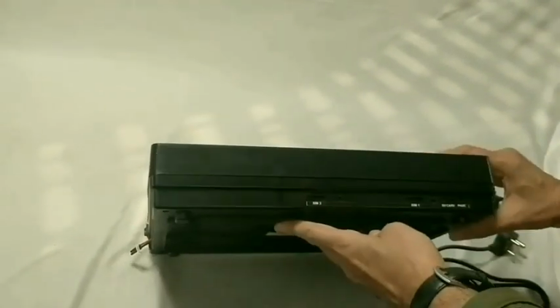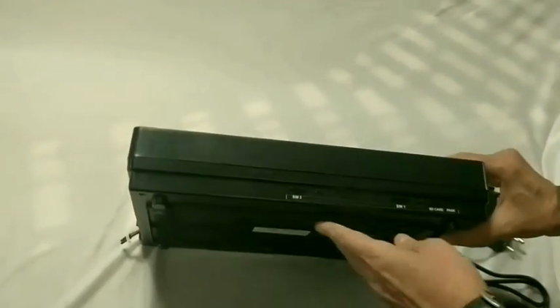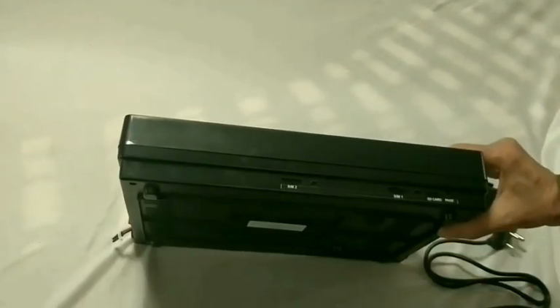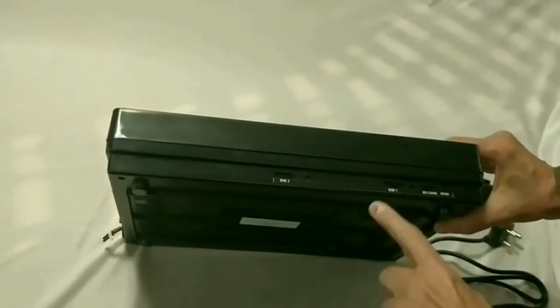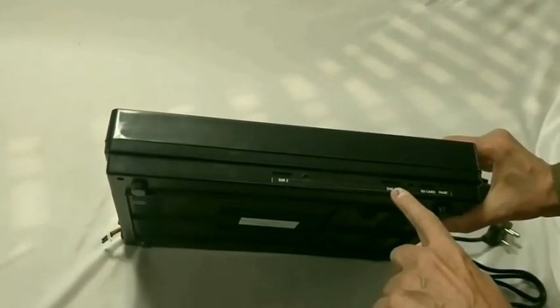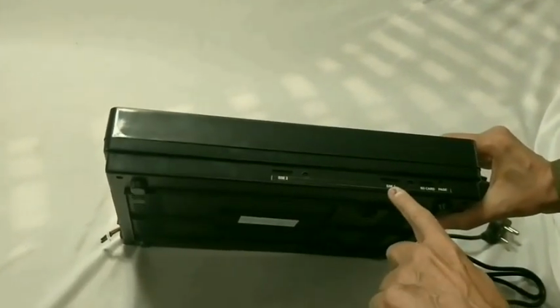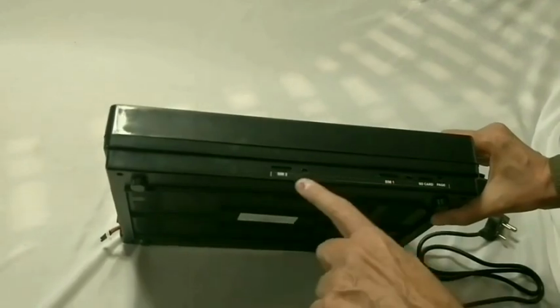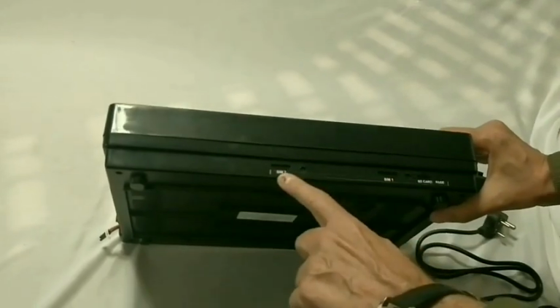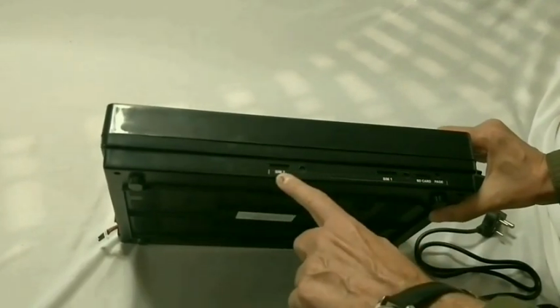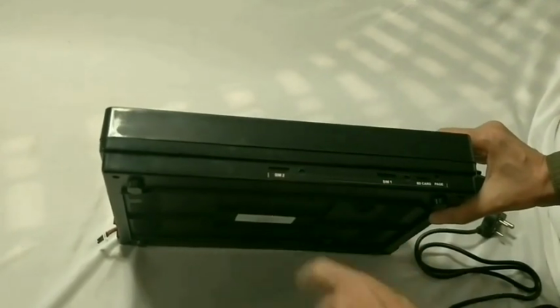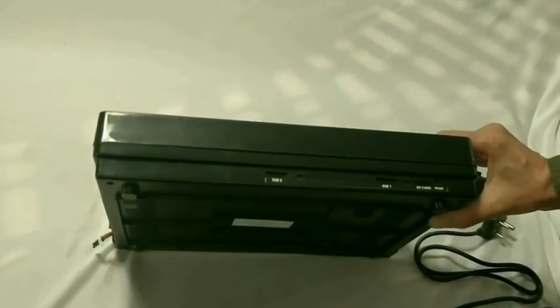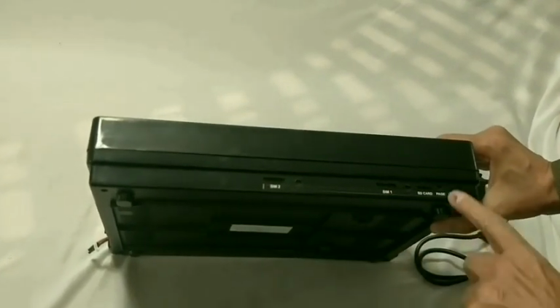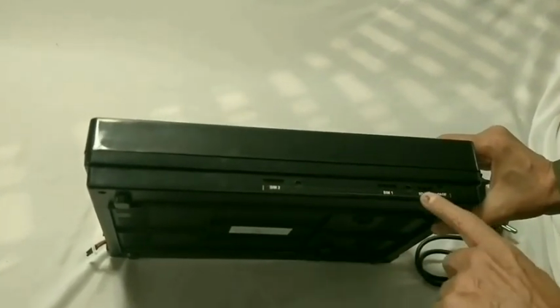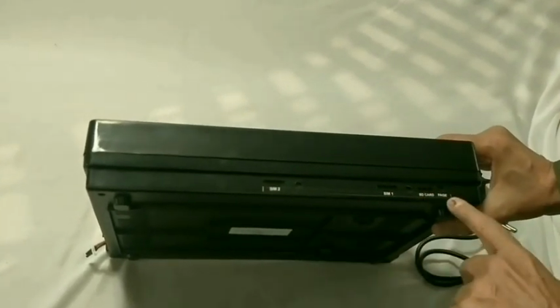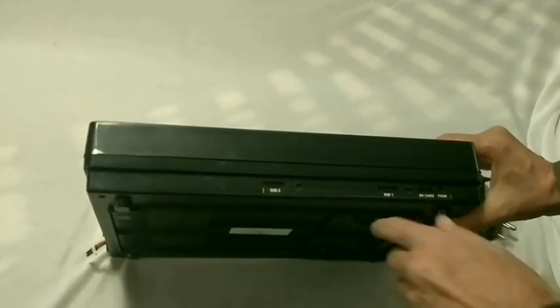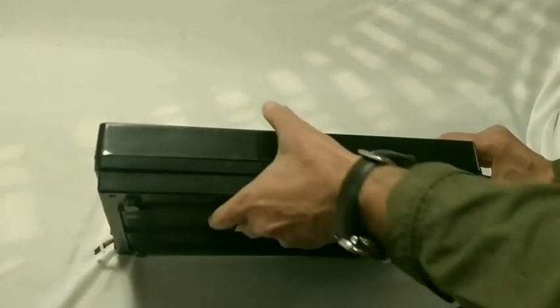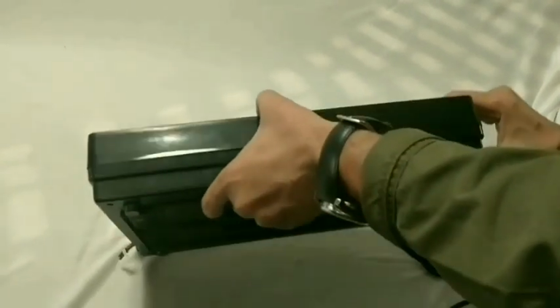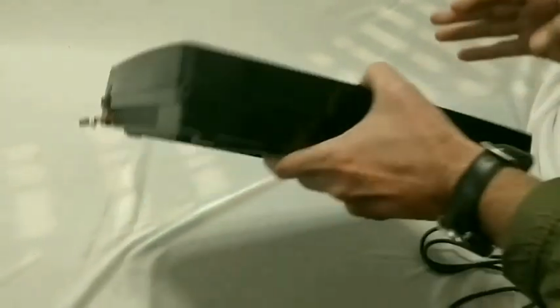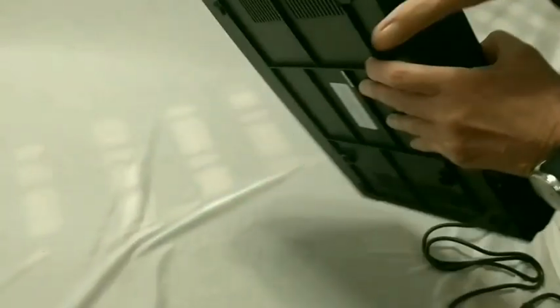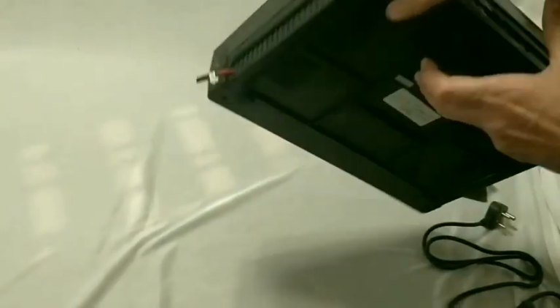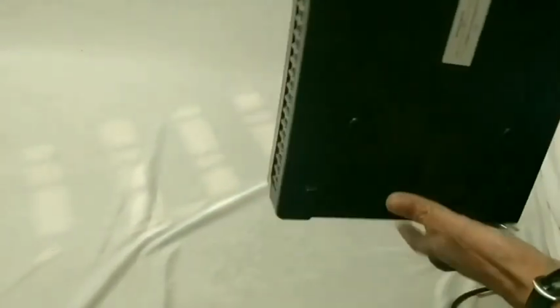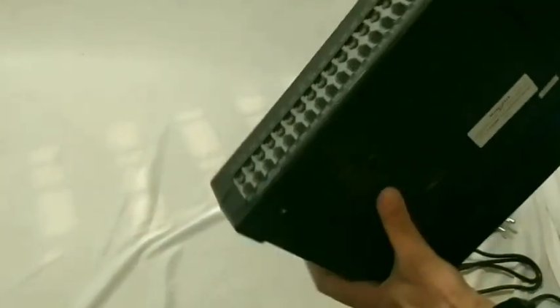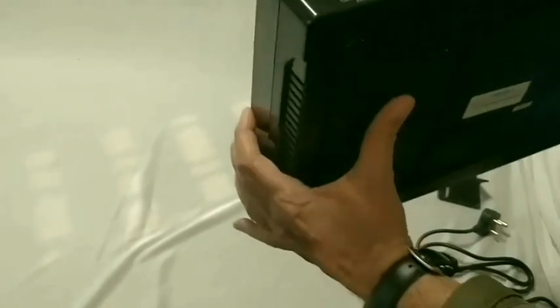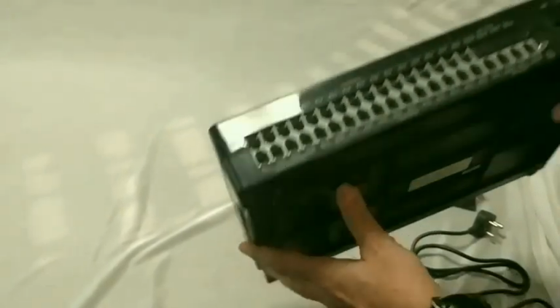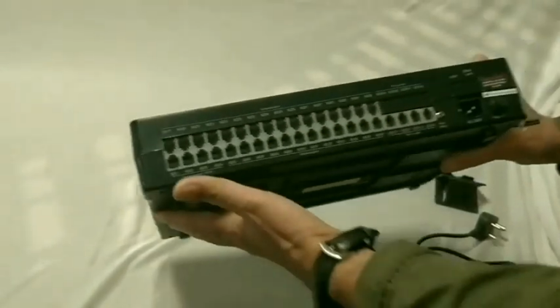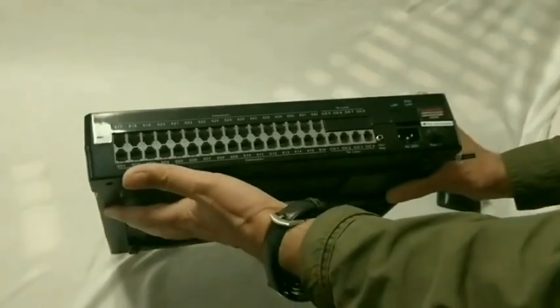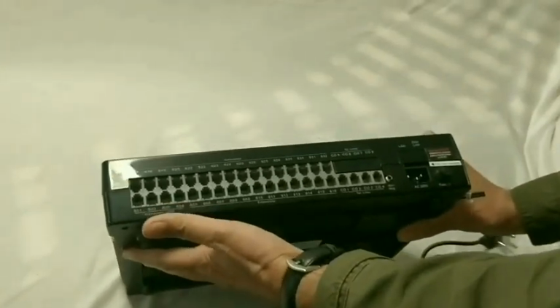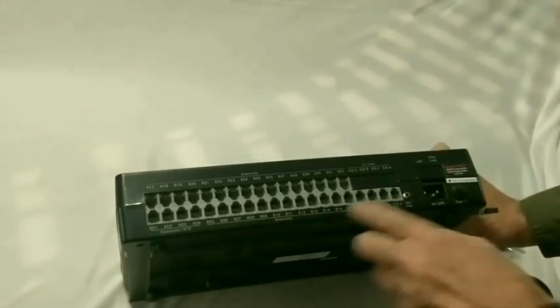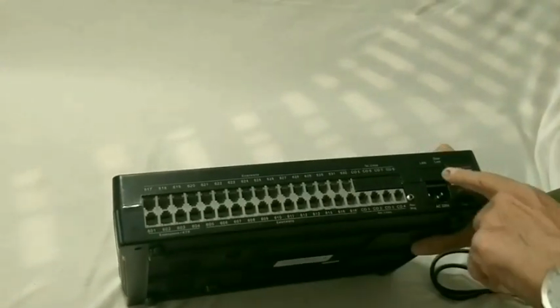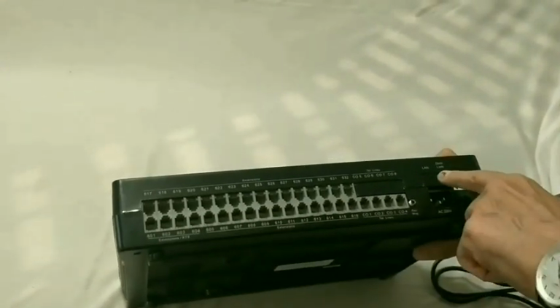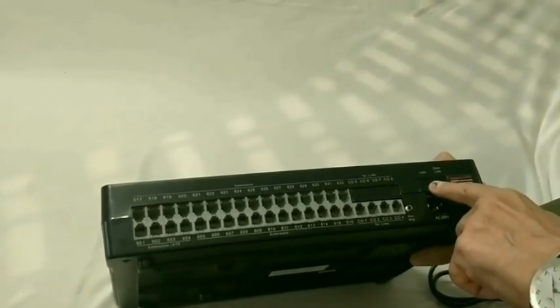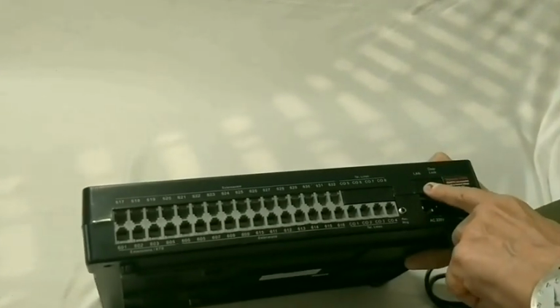Optional cards that can be connected are: 2 GSM cards, STN paging card, and Ethernet card.